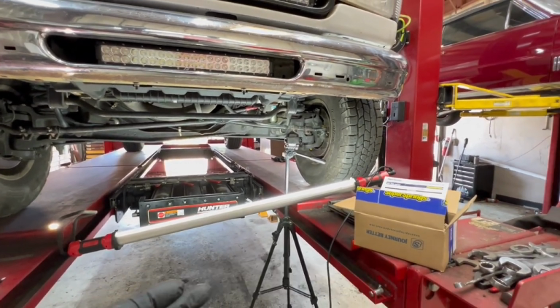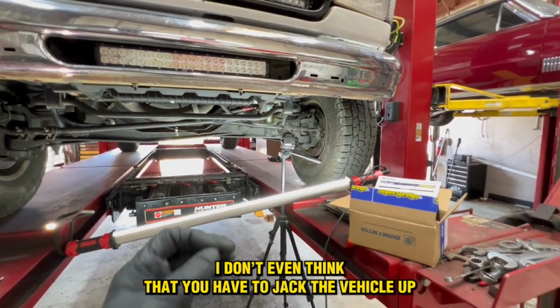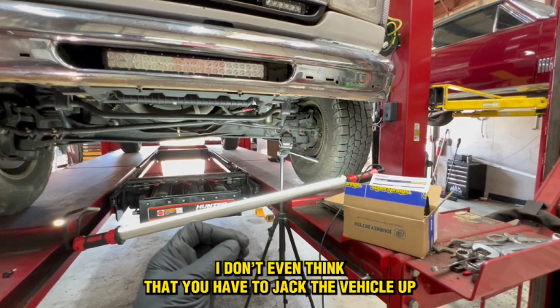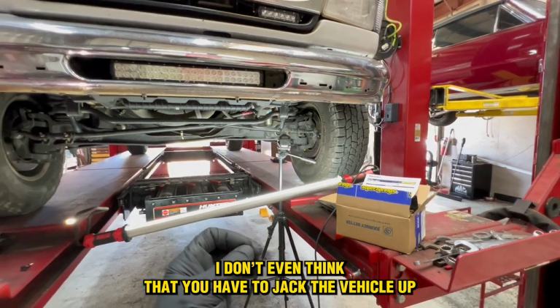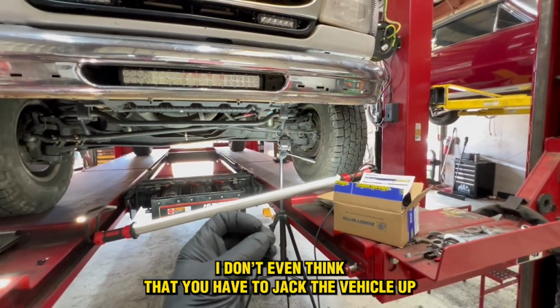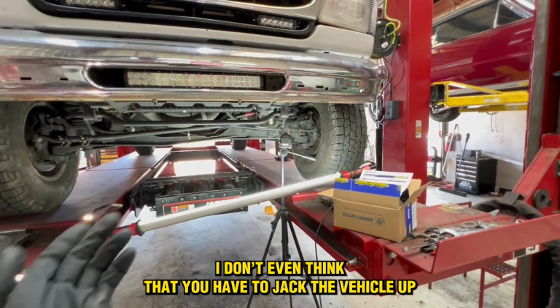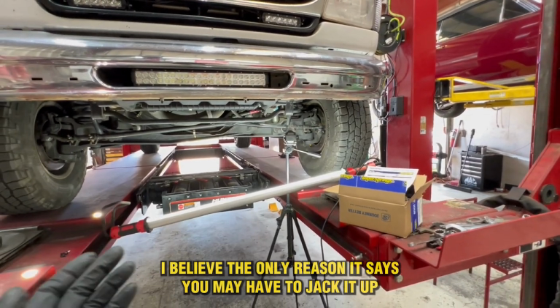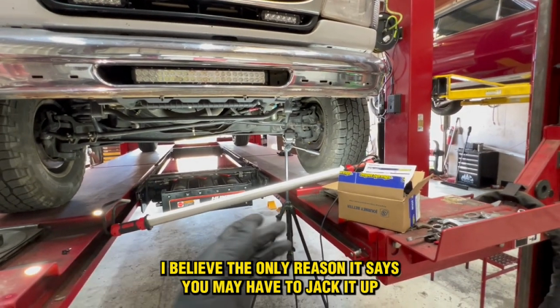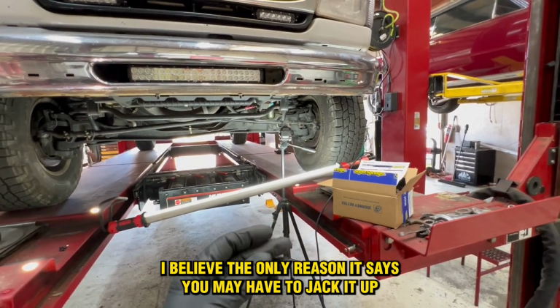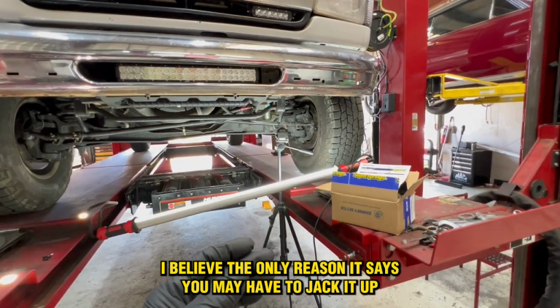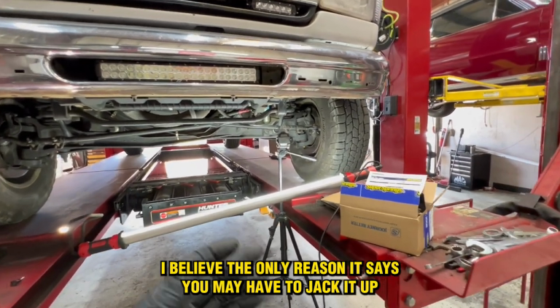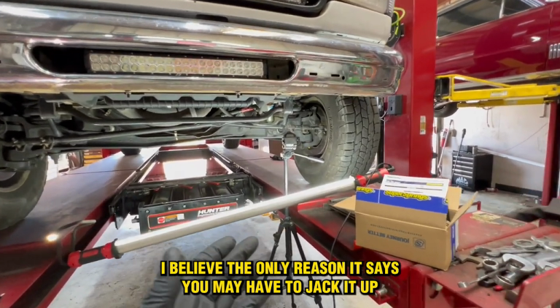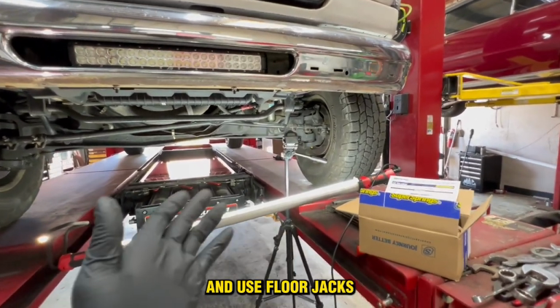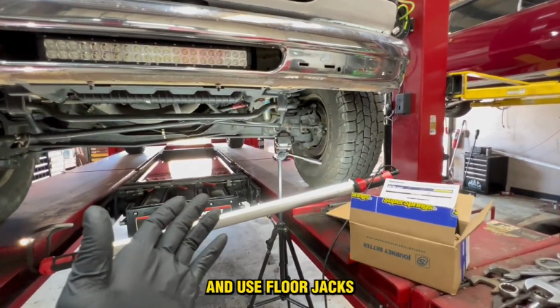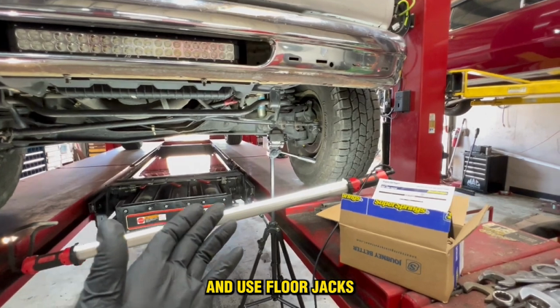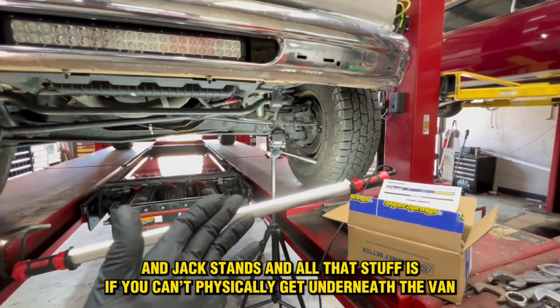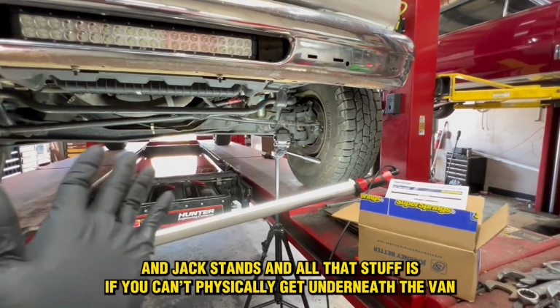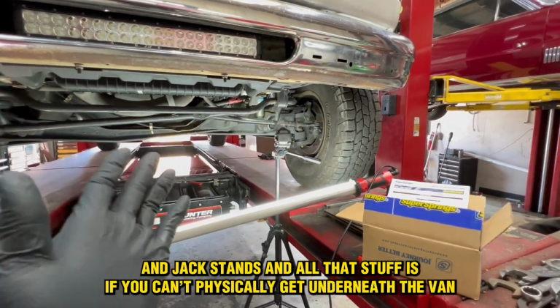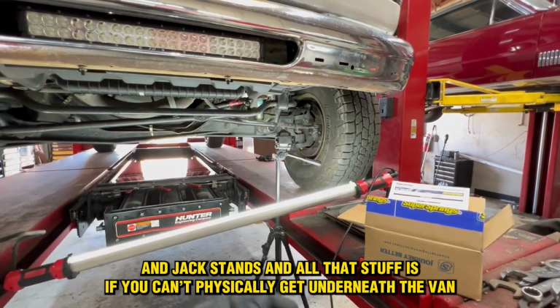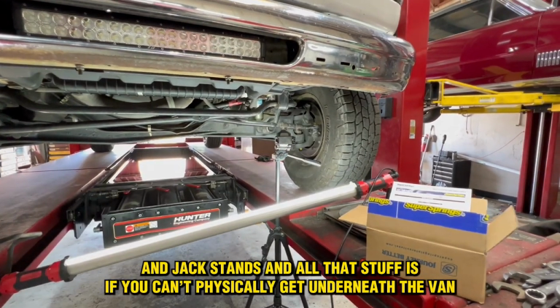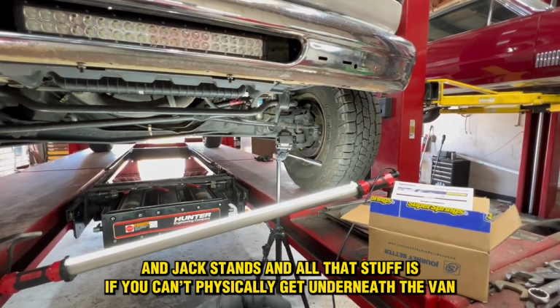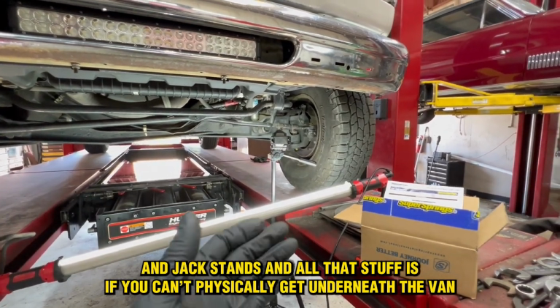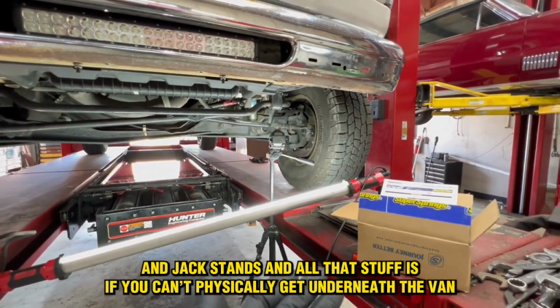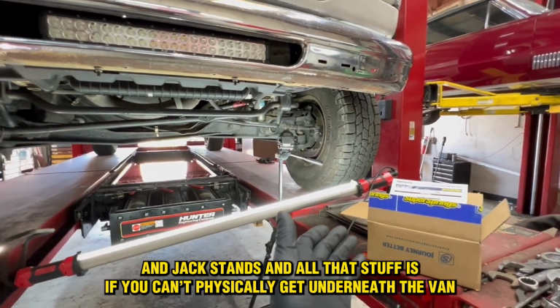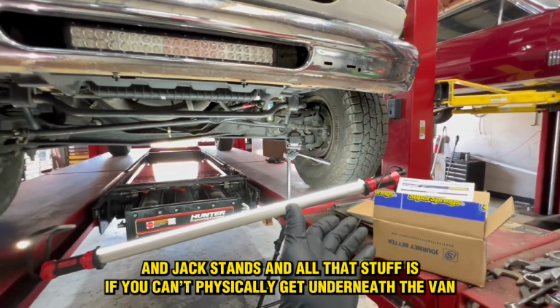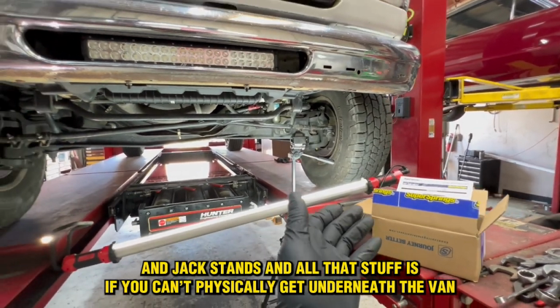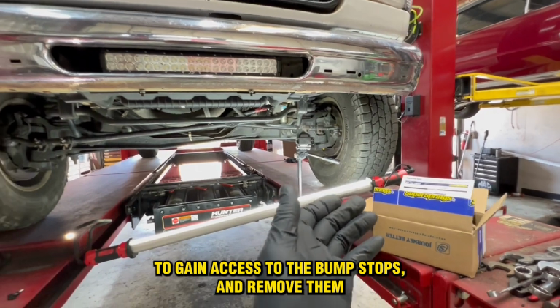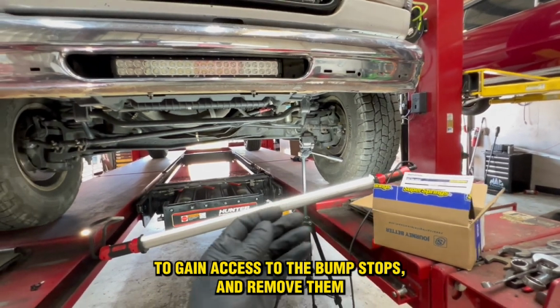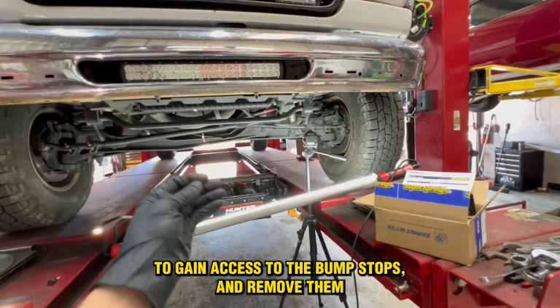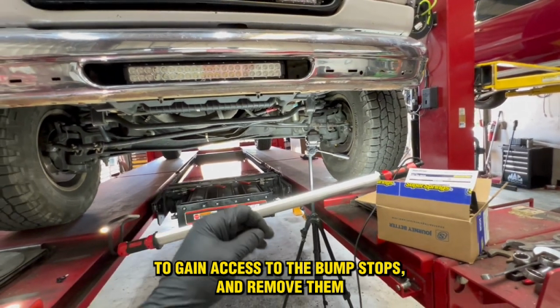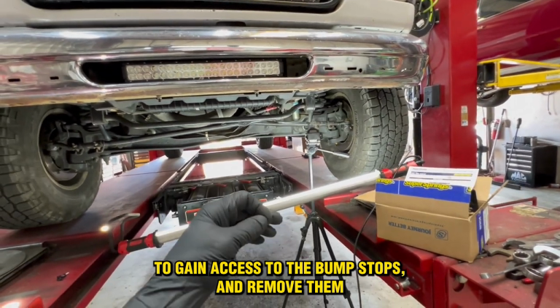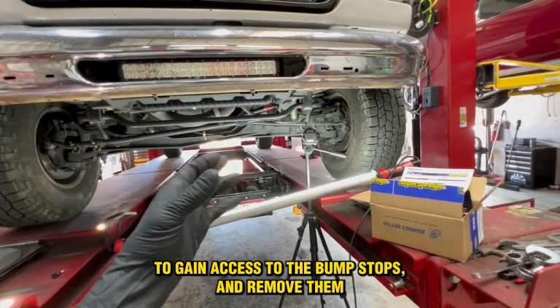I don't even think that you have to jack the vehicle up. I believe the only reason it says you may have to jack it up and use floor jacks and jack stands and all that stuff is if you can't physically get underneath the van to gain access to the bump stops and remove them.